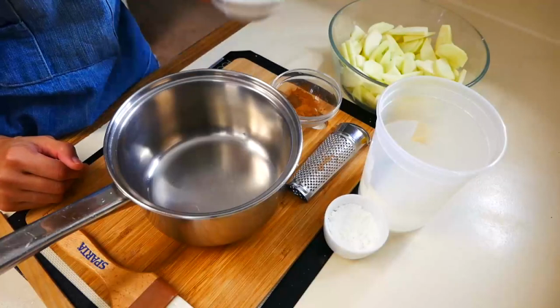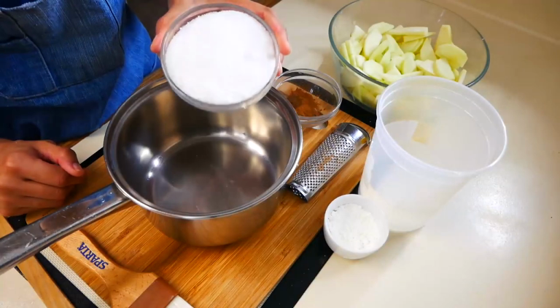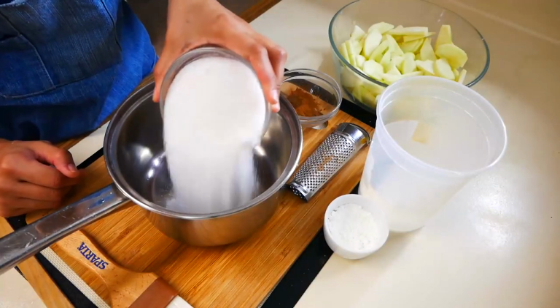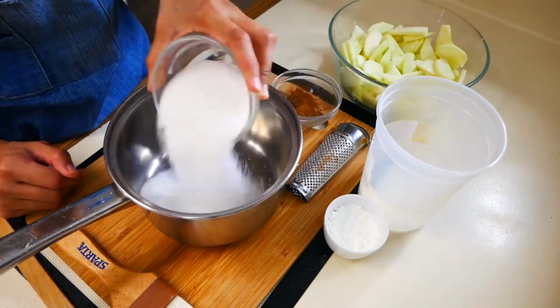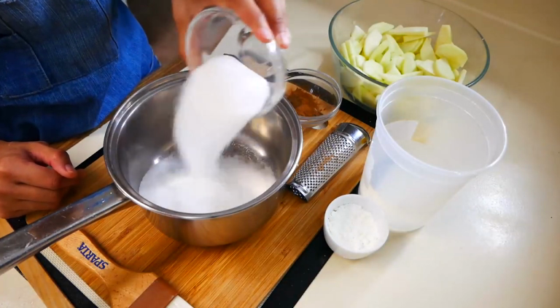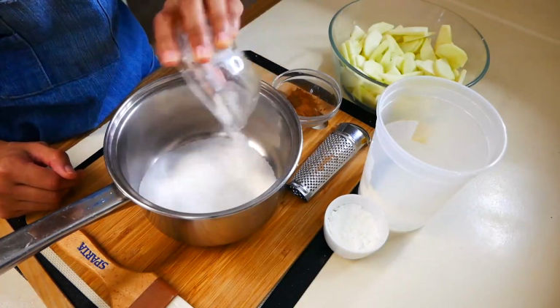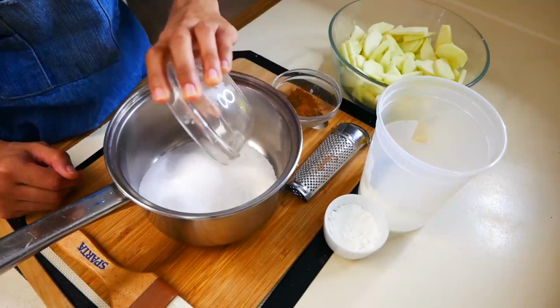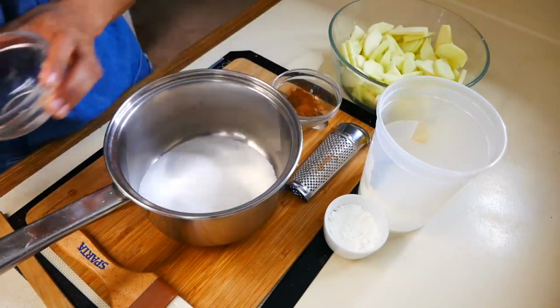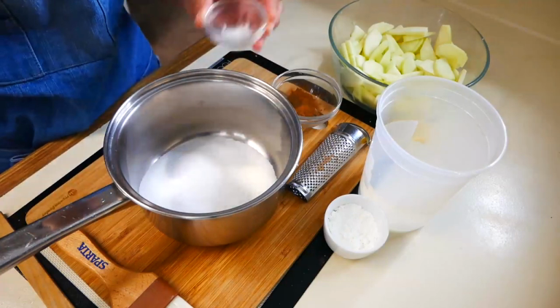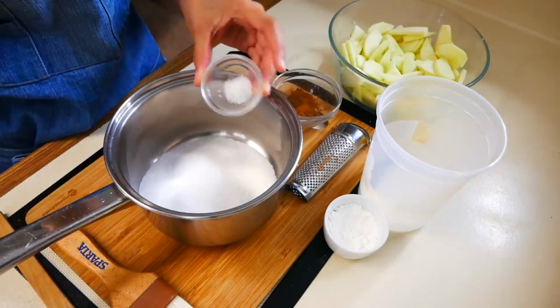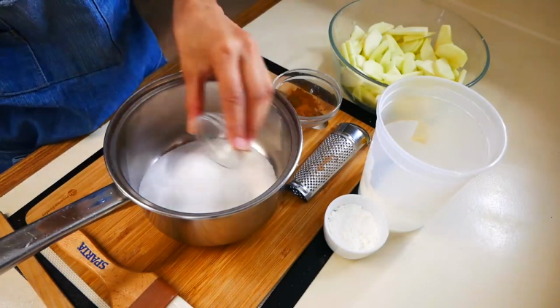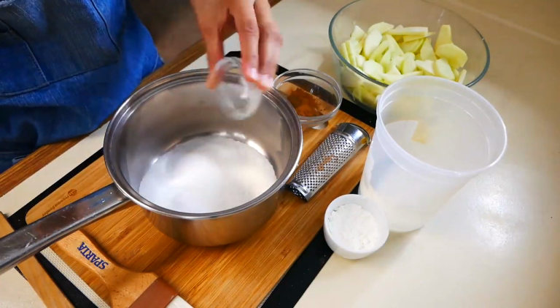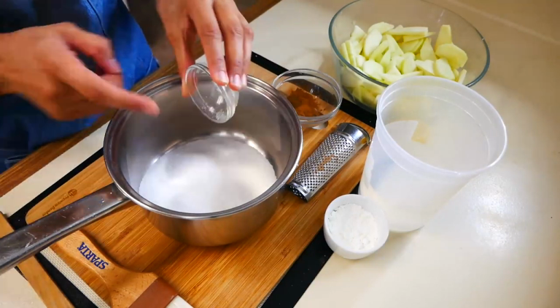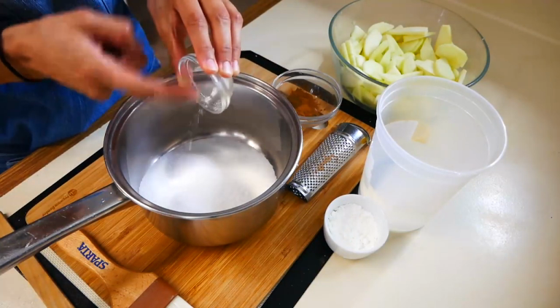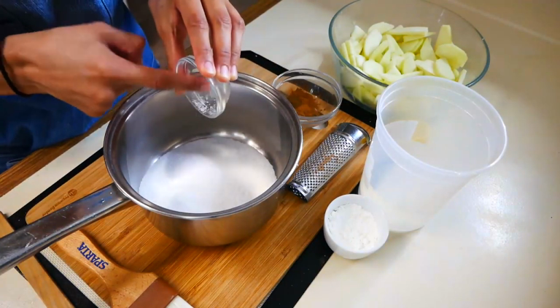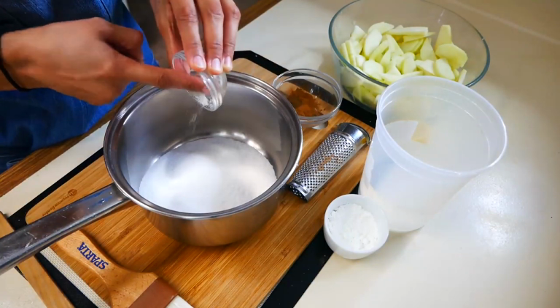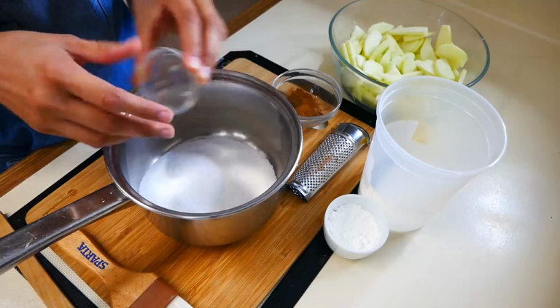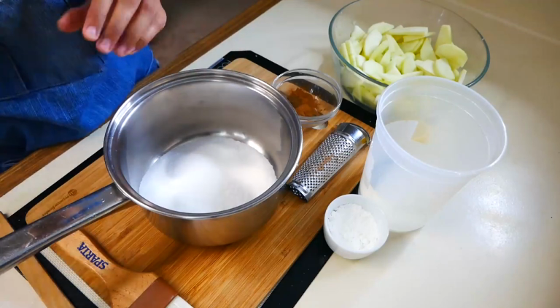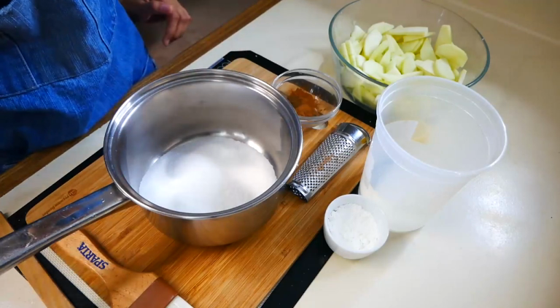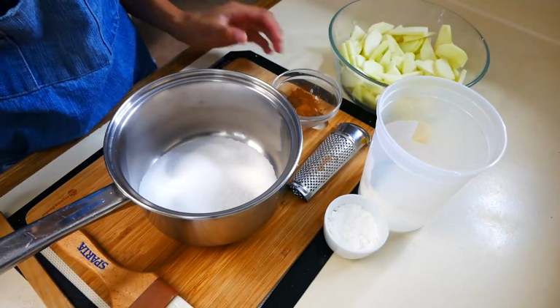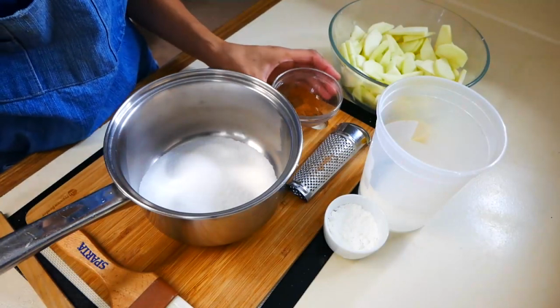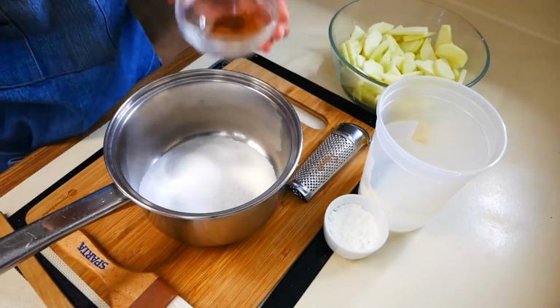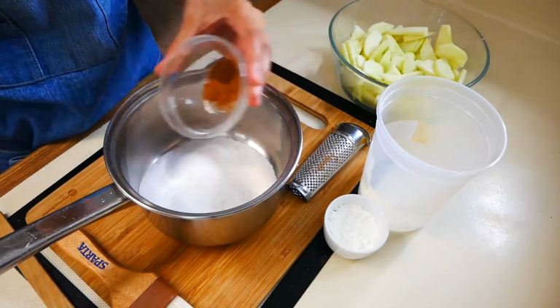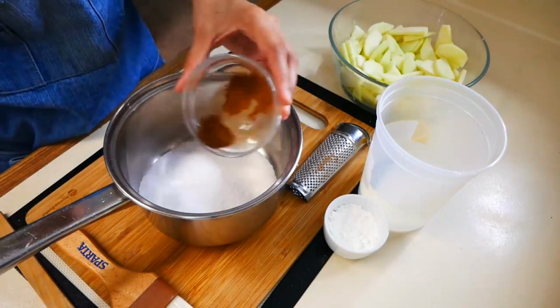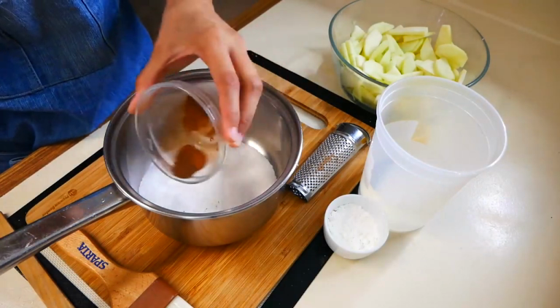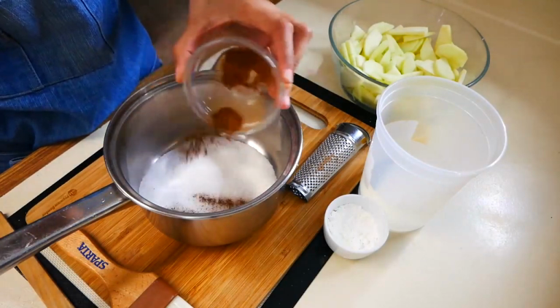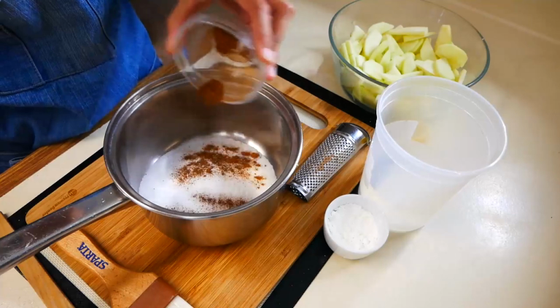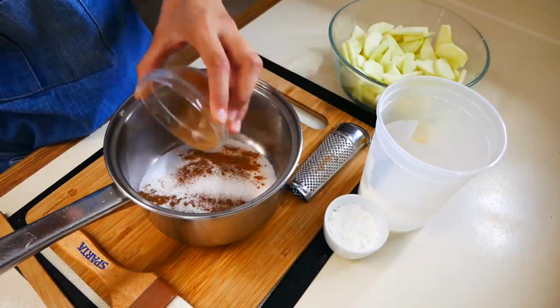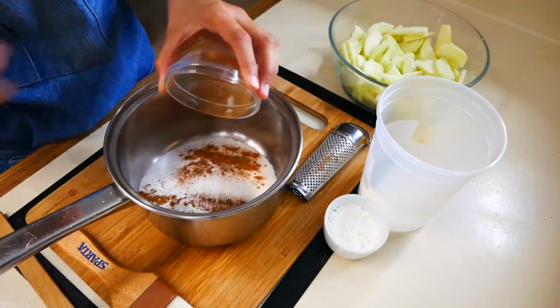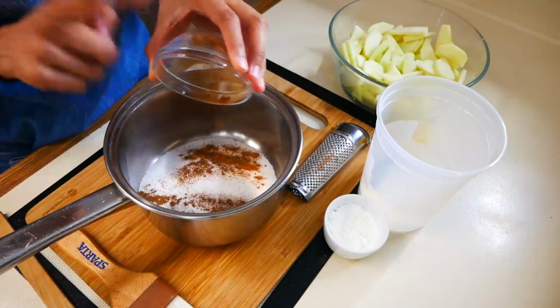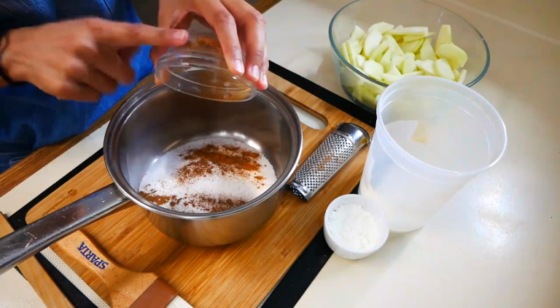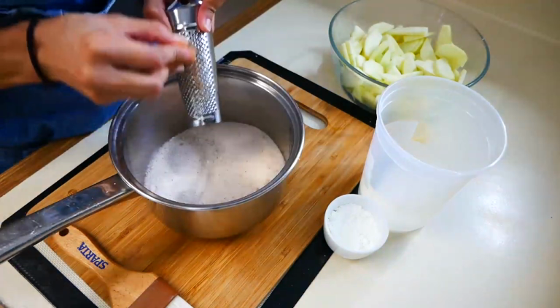Now we're going to make our delicious thick sauce that we're going to mix in with our apples. In a medium sized pot you're going to mix one cup of sugar, a quarter teaspoon of salt, three quarter teaspoons of cinnamon, a quarter teaspoon of cloves, and a quarter teaspoon of nutmeg.